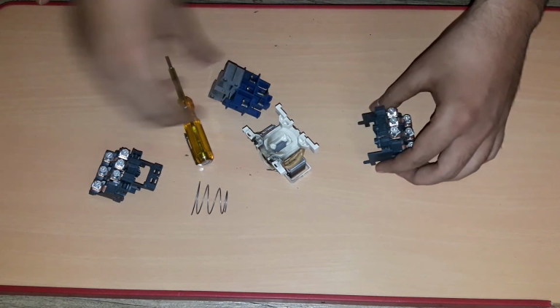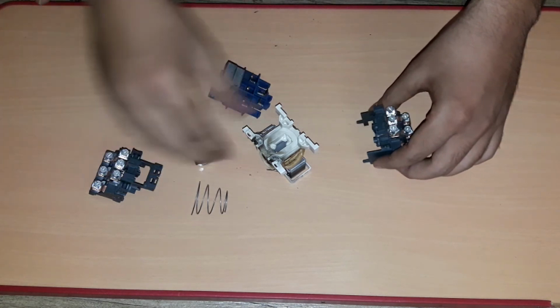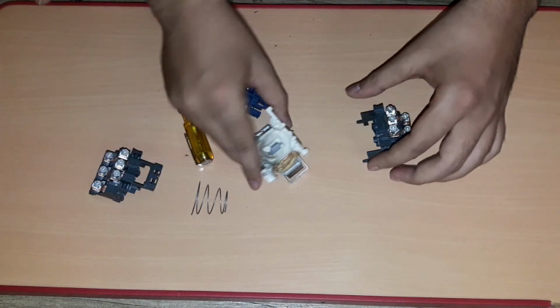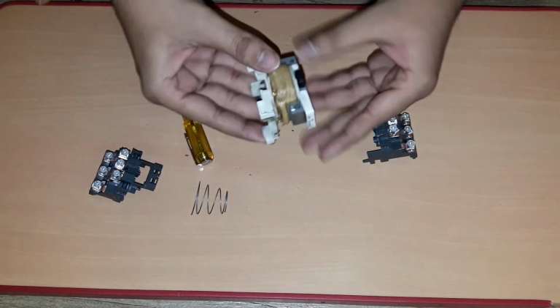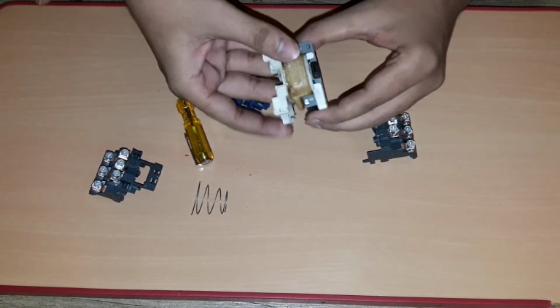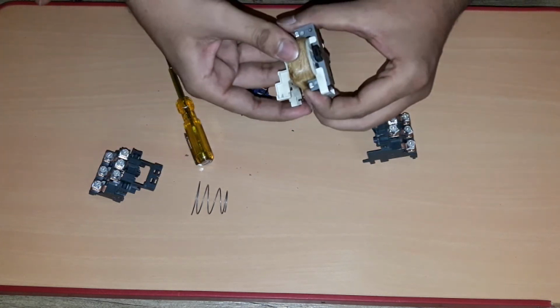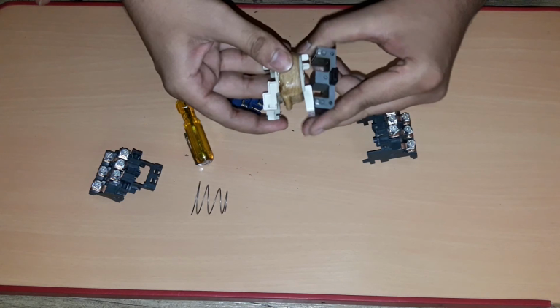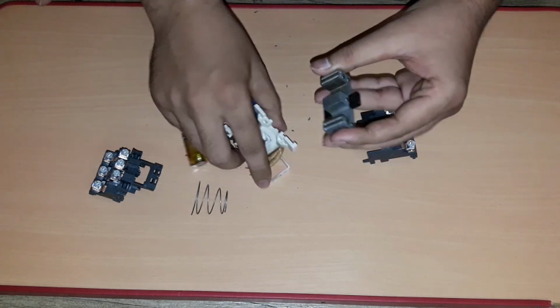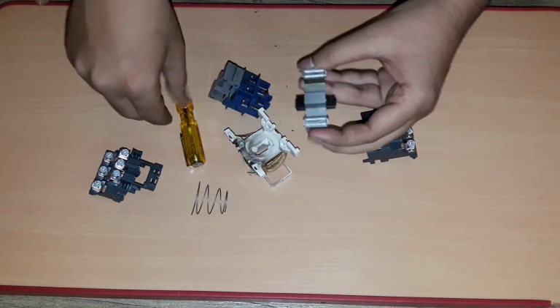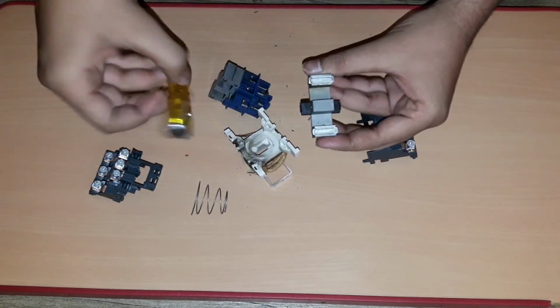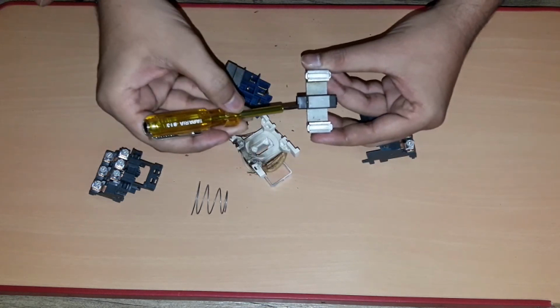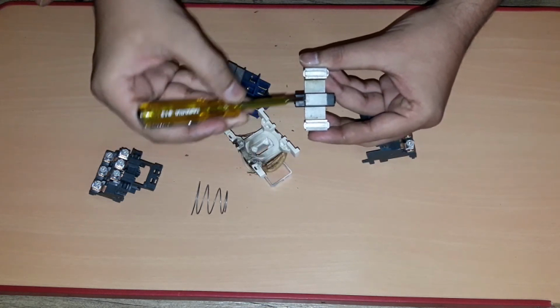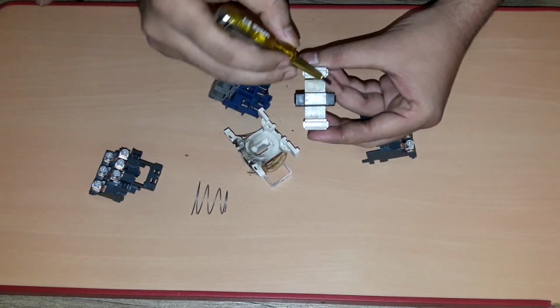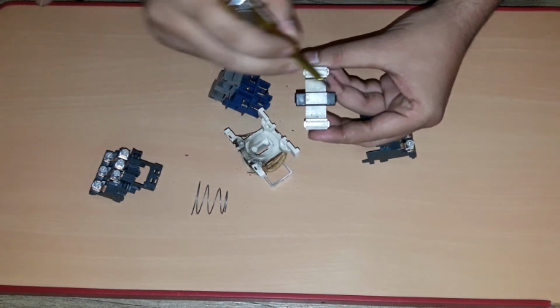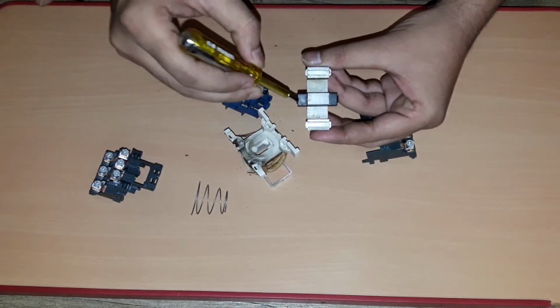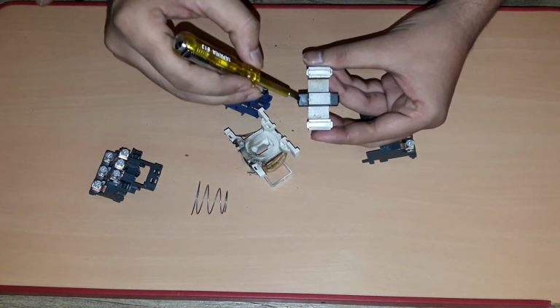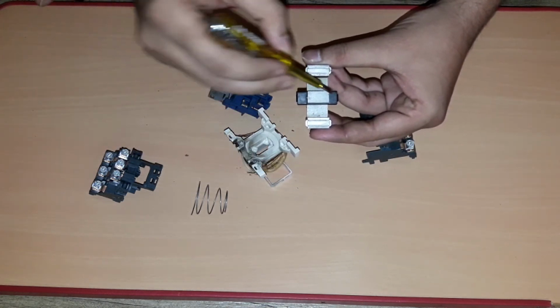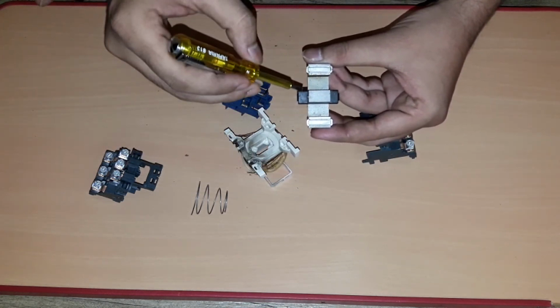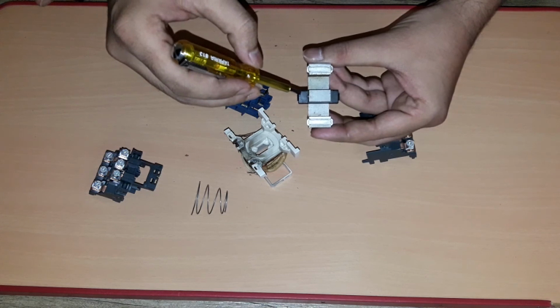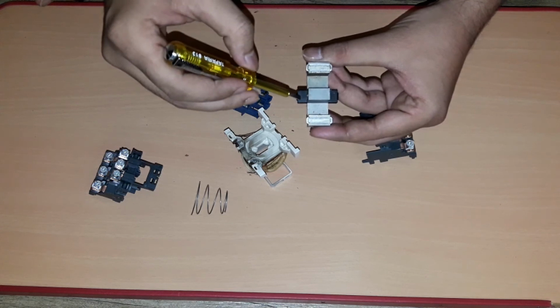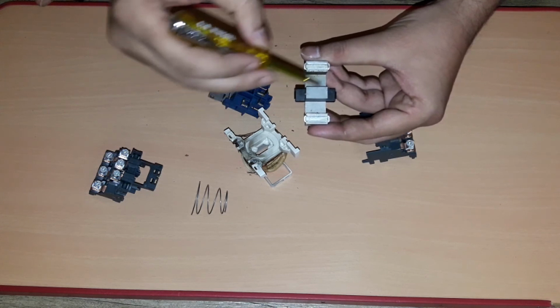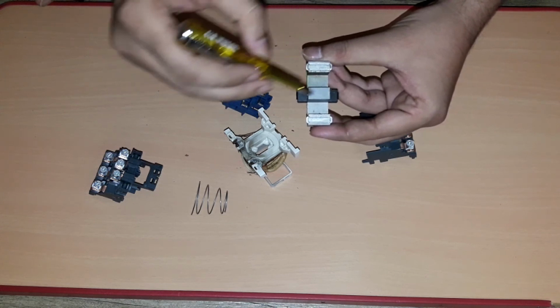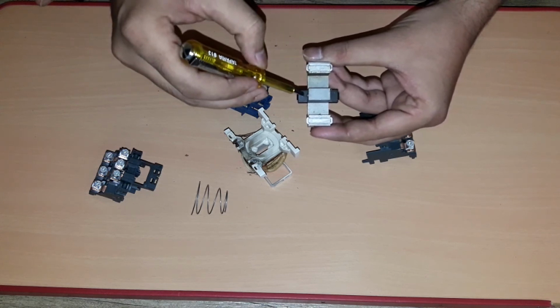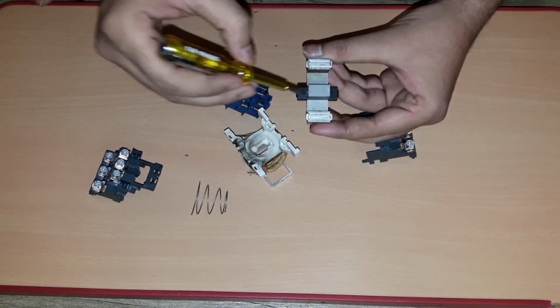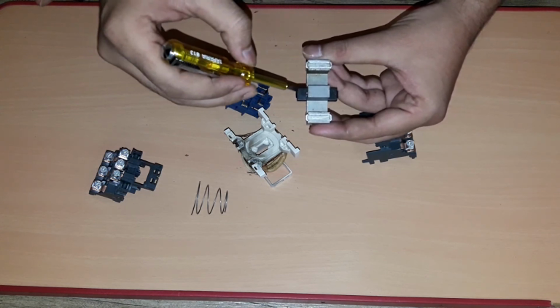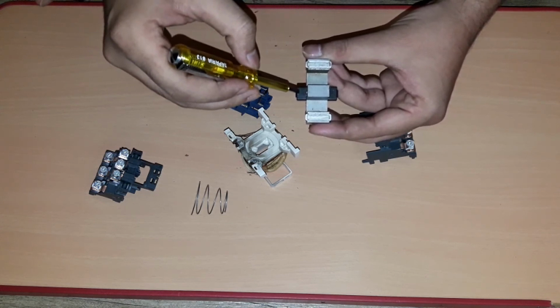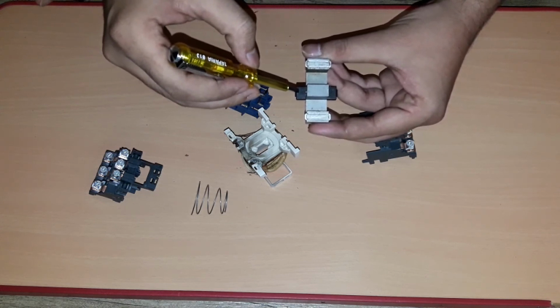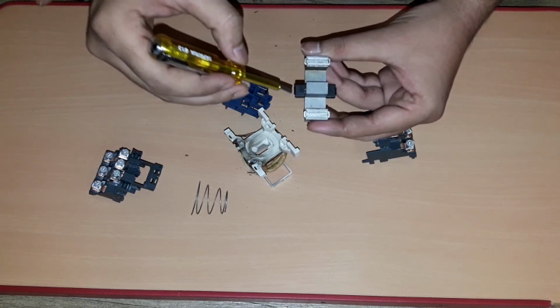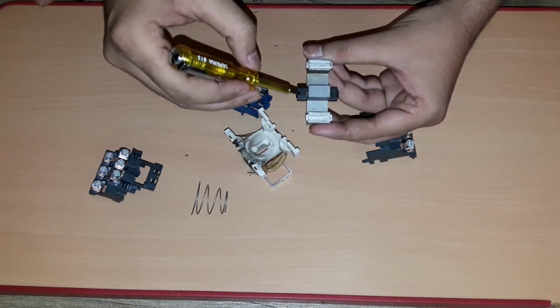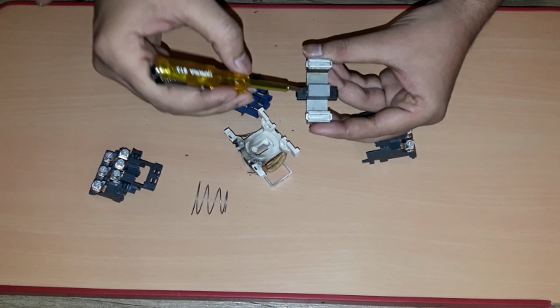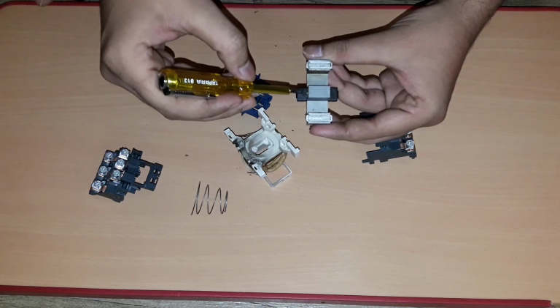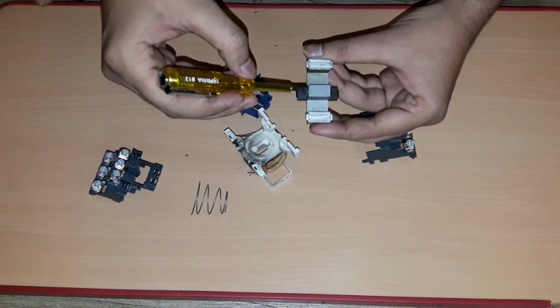This black color material — we call it rubber pads. The rubber pads are provided to absorb the vibration during the energized condition.